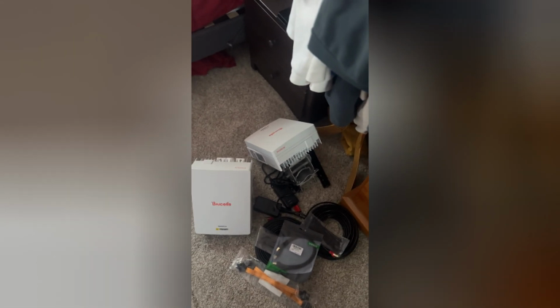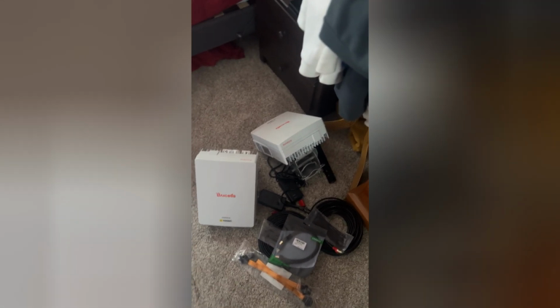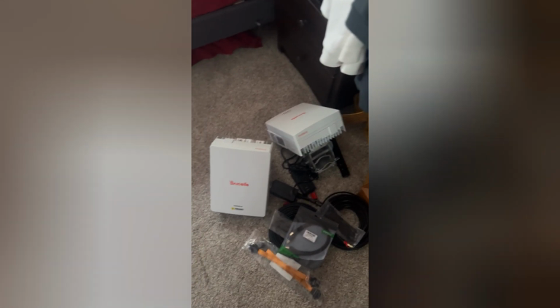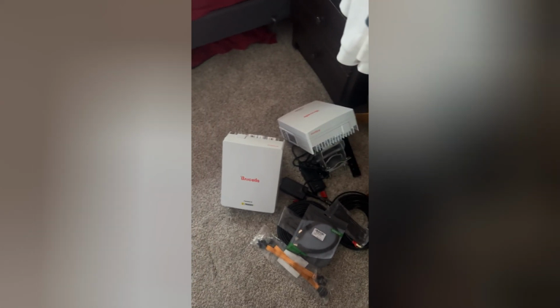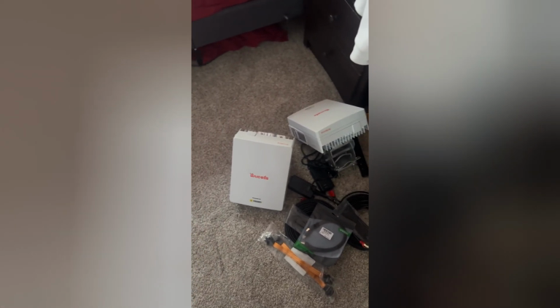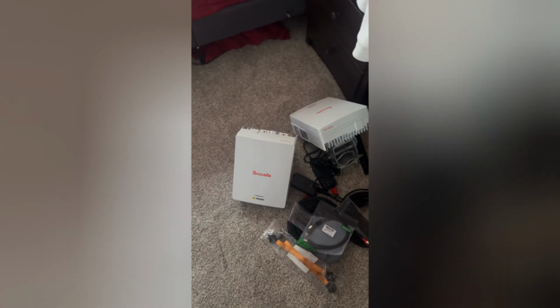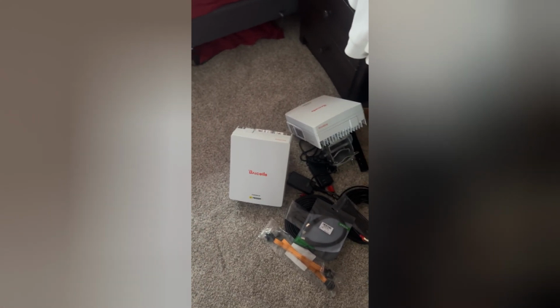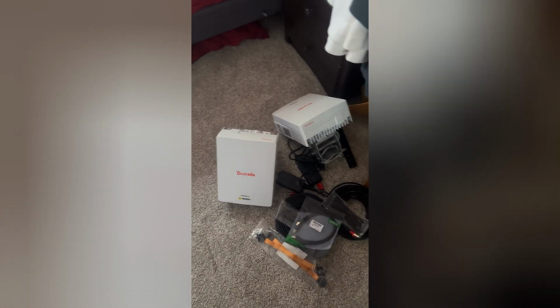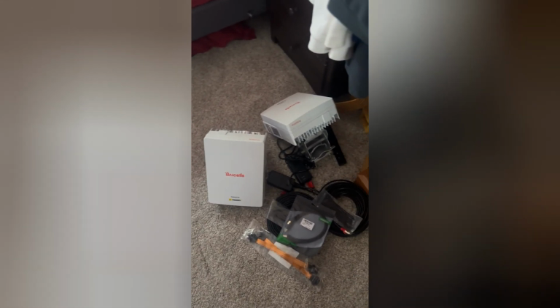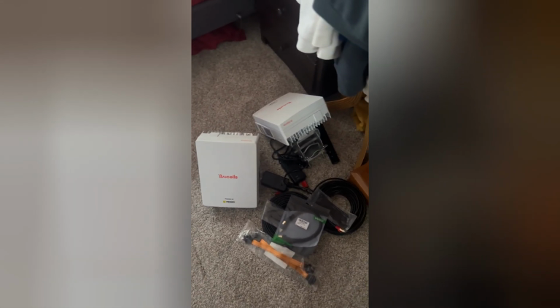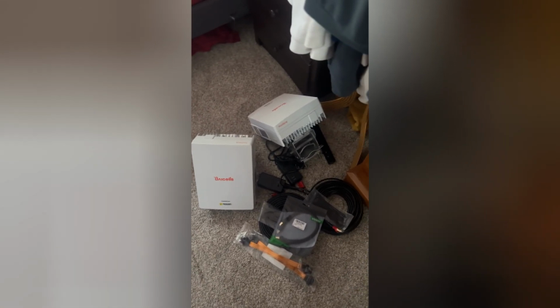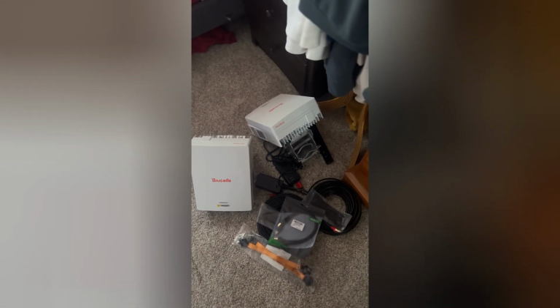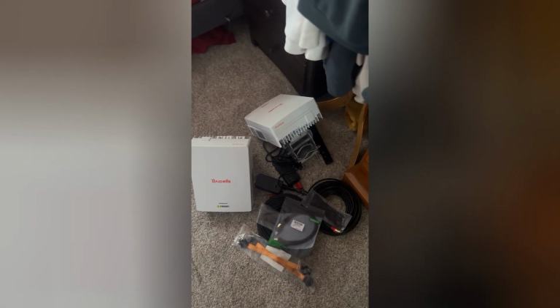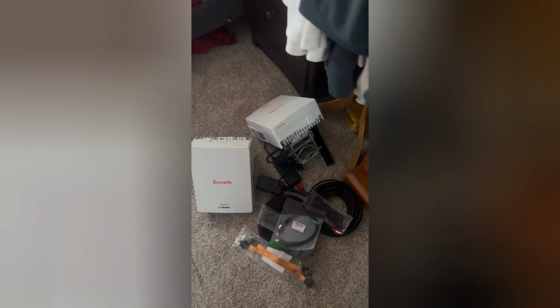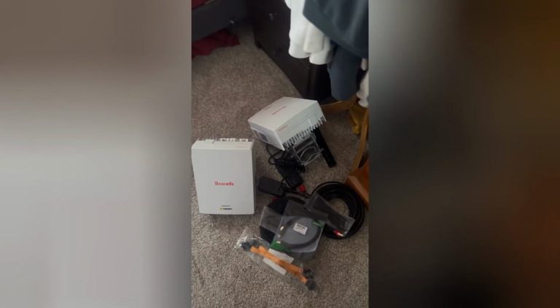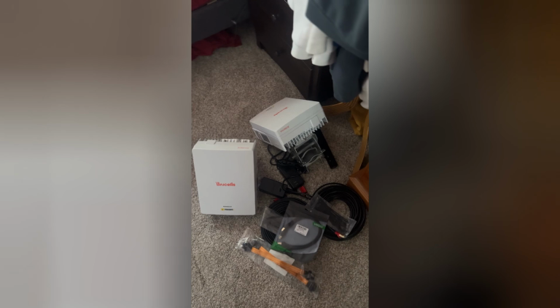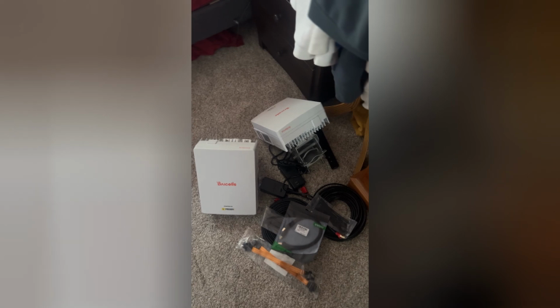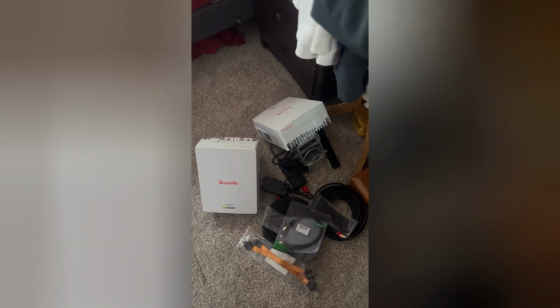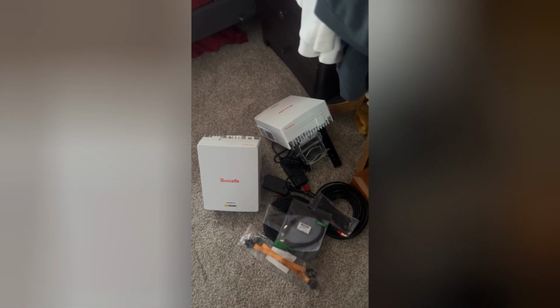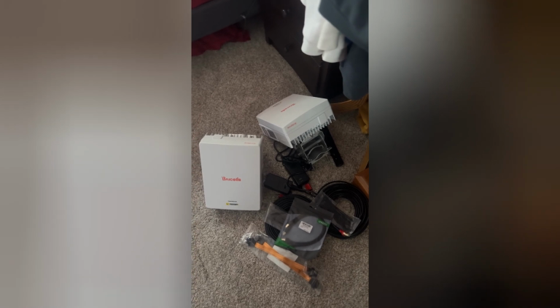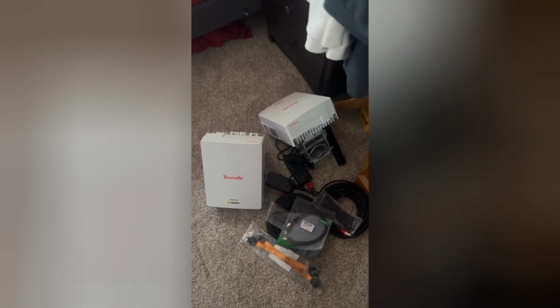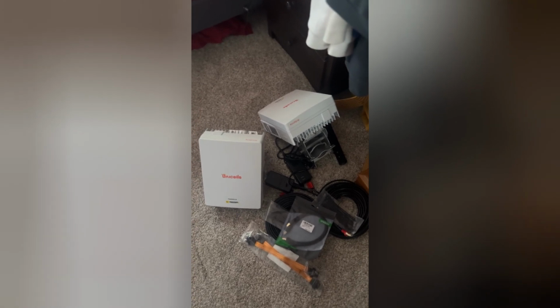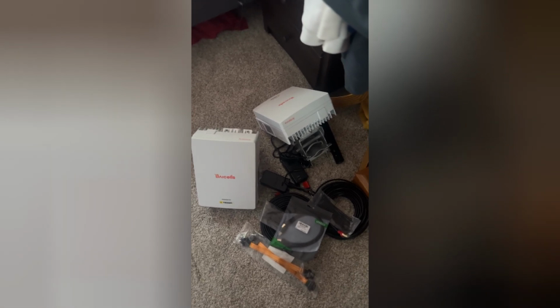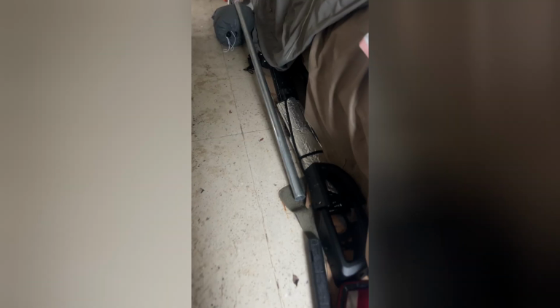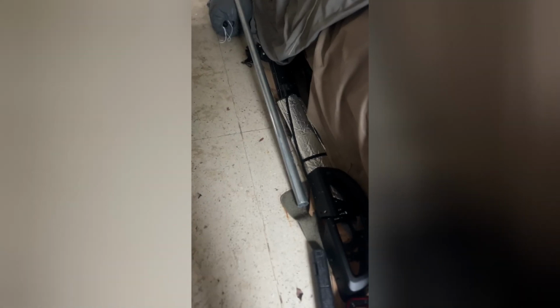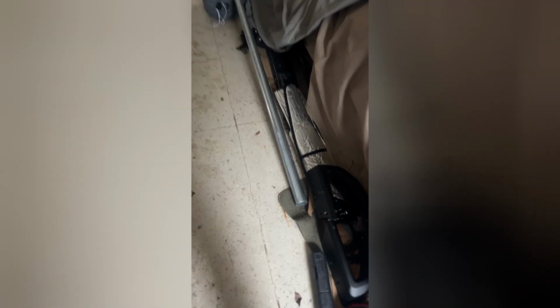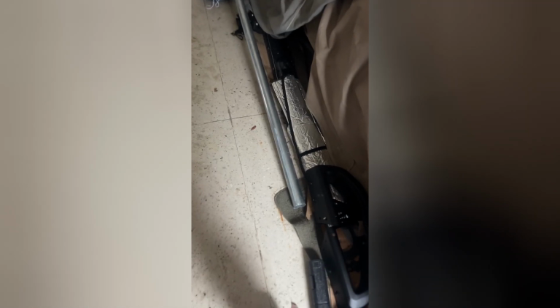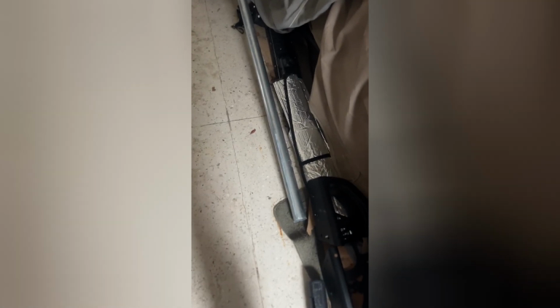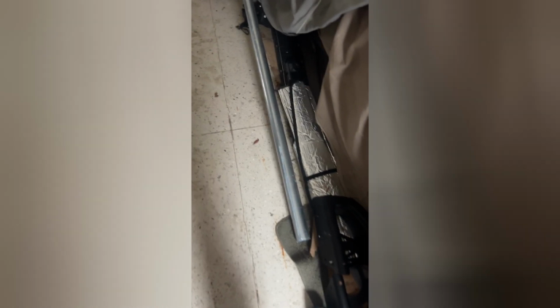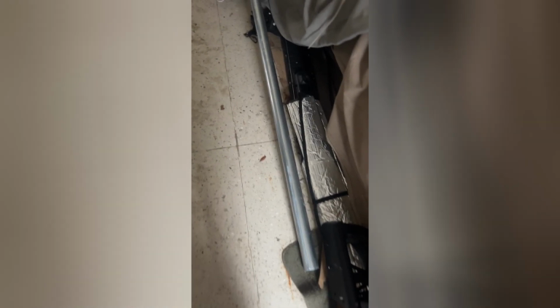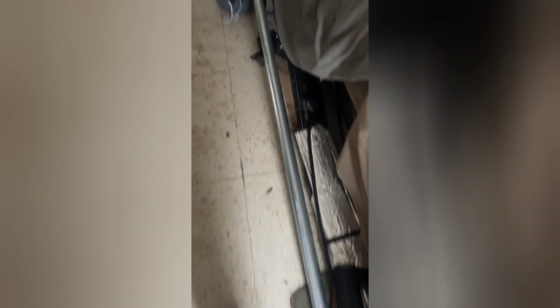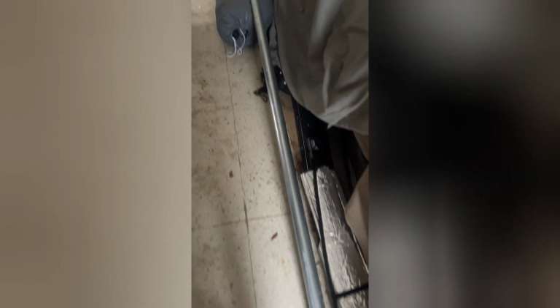Let me show you guys the antenna that I'm using and show you guys where I'm going to put these. Alright, so here's the antenna.